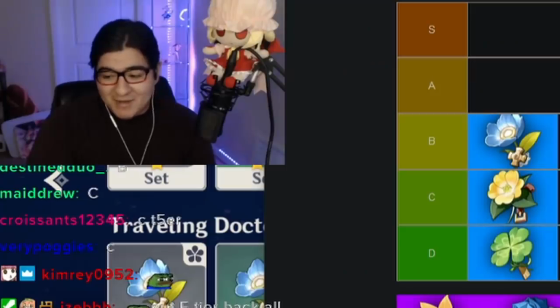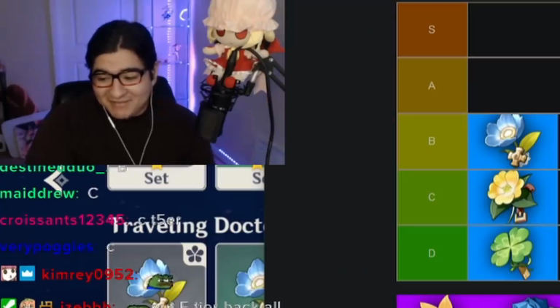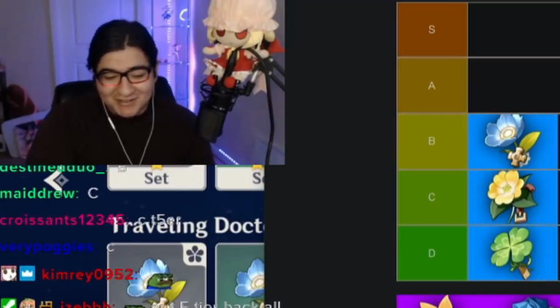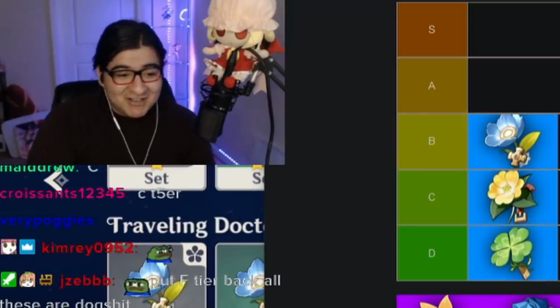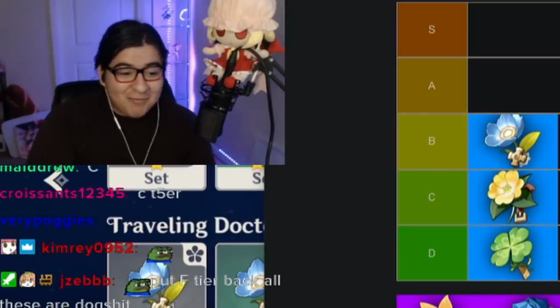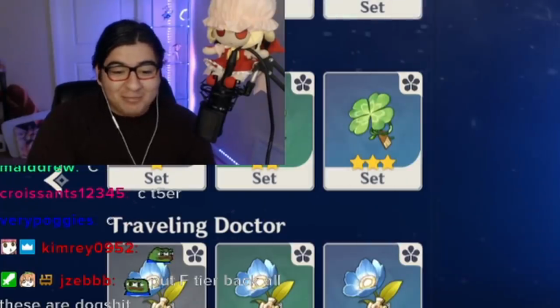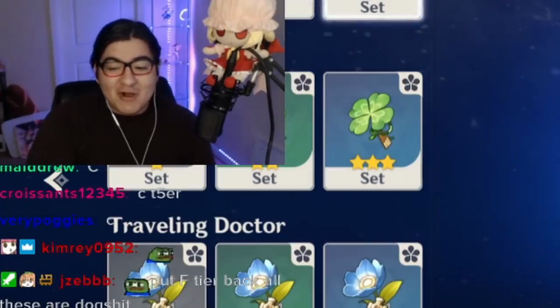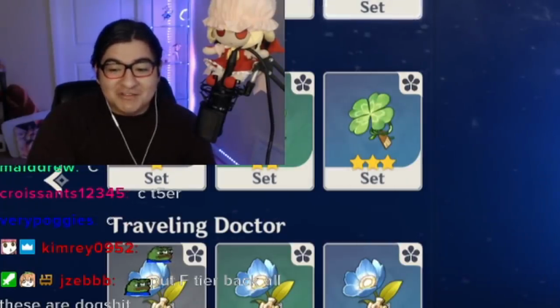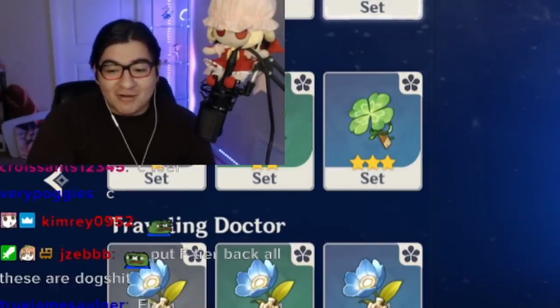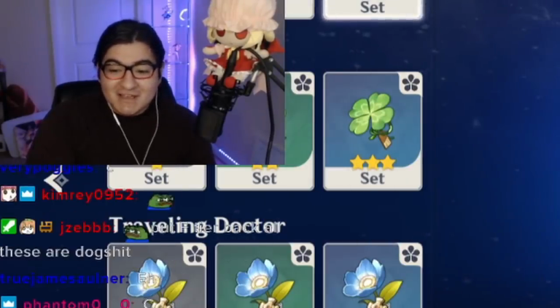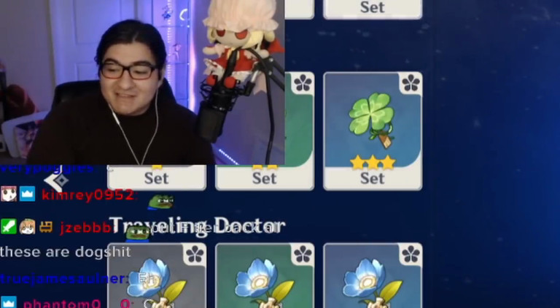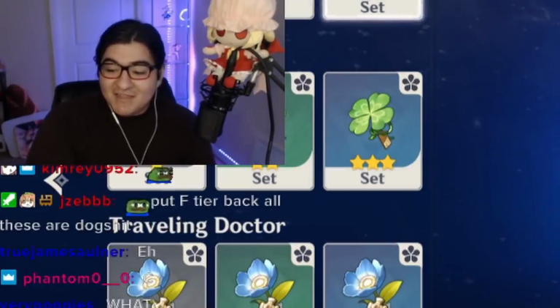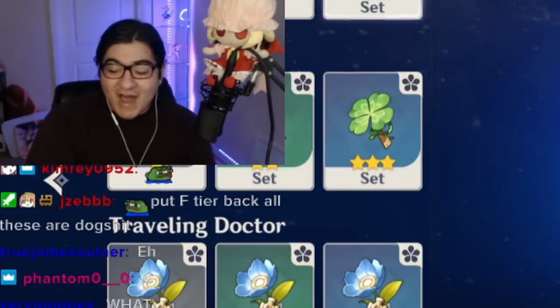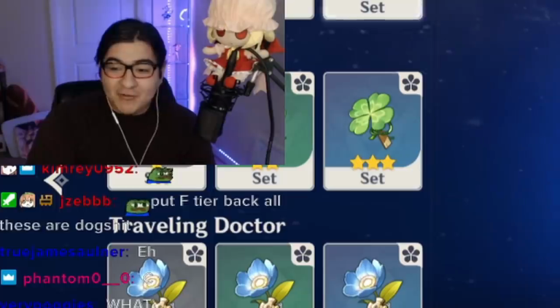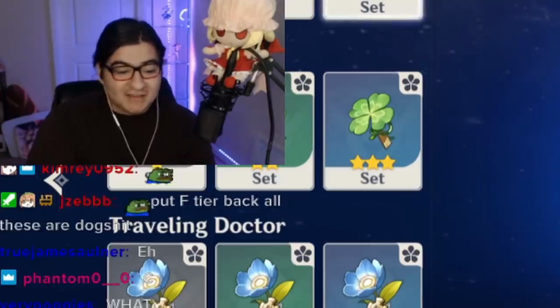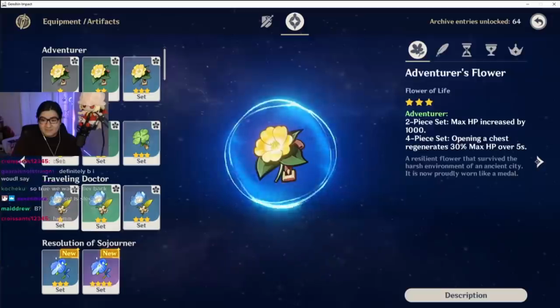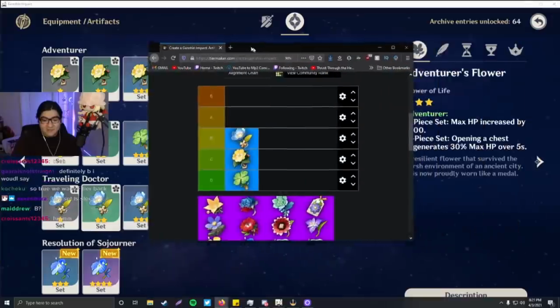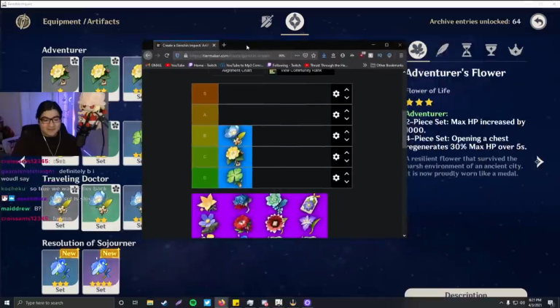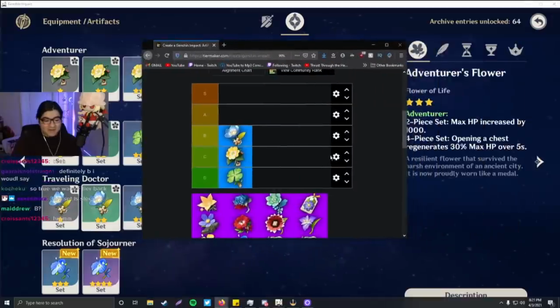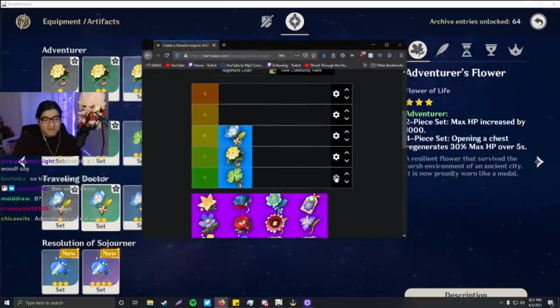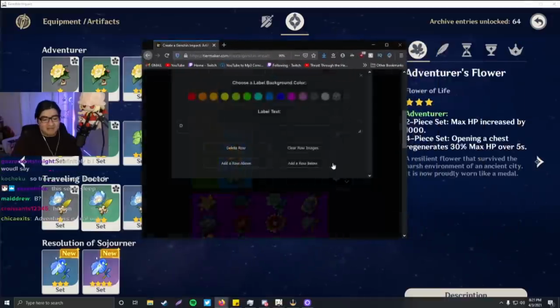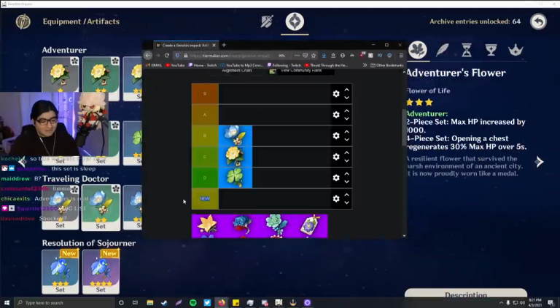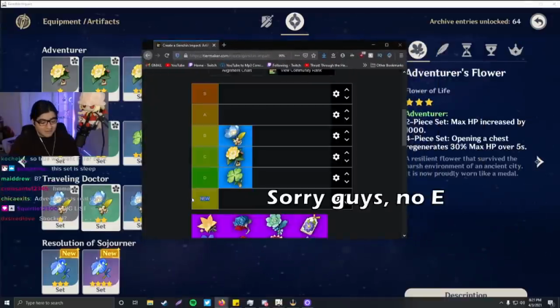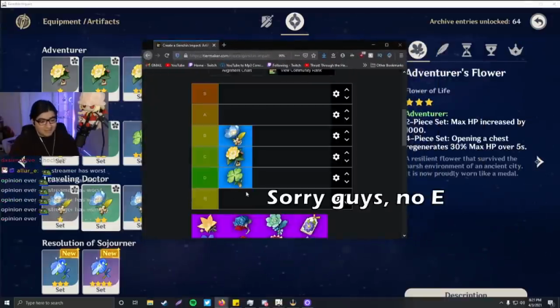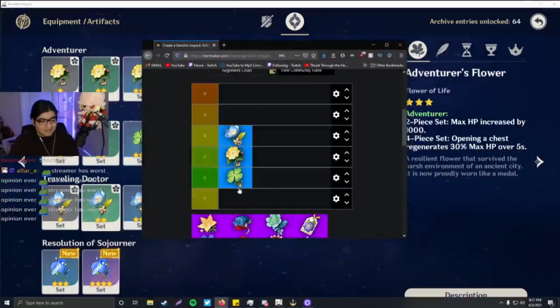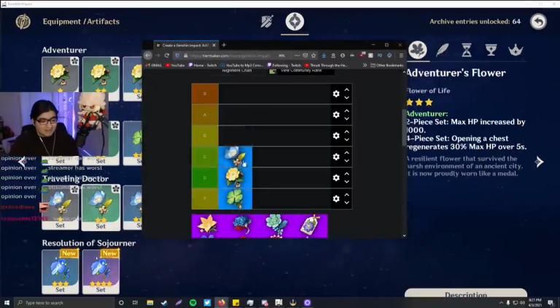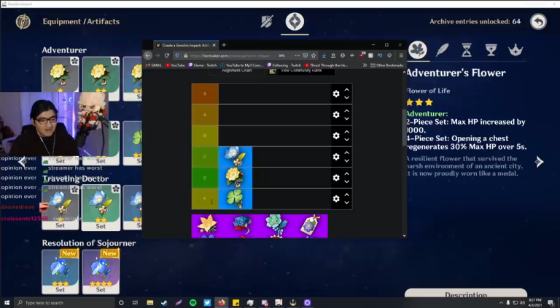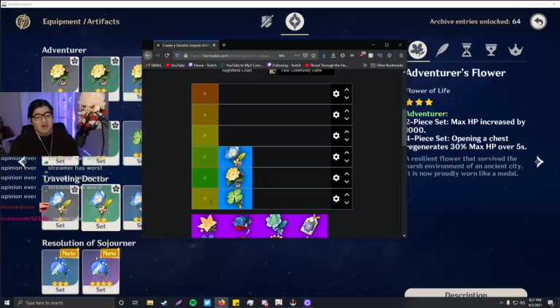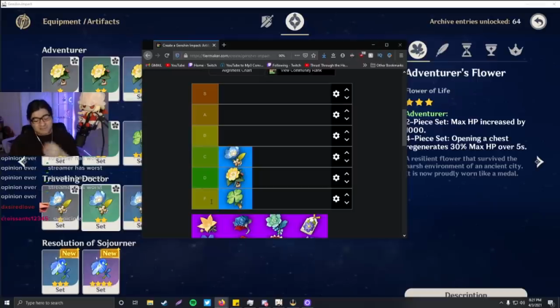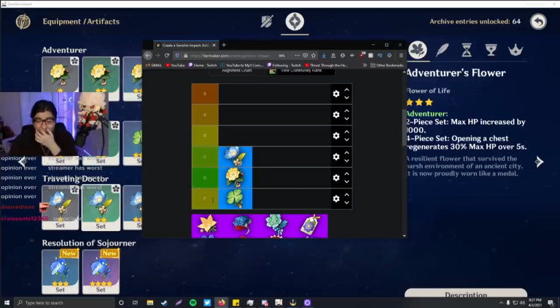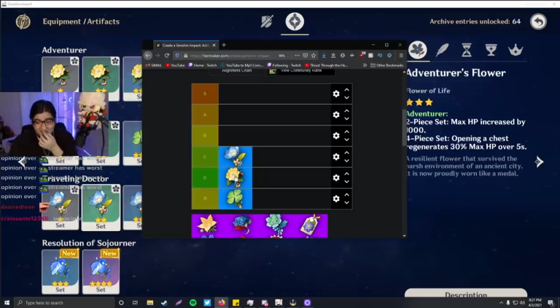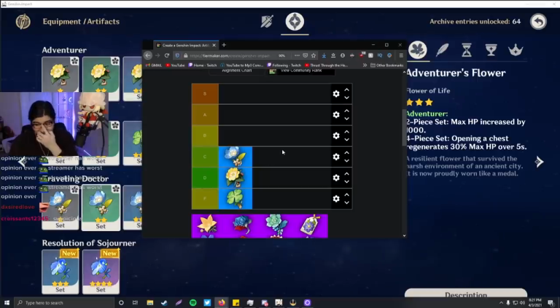I'll probably rearrange them — it is not the final thing. Going F tier back. All right, fine, I'll bring F tier back. F tier. There you go — it's been rearranged now.